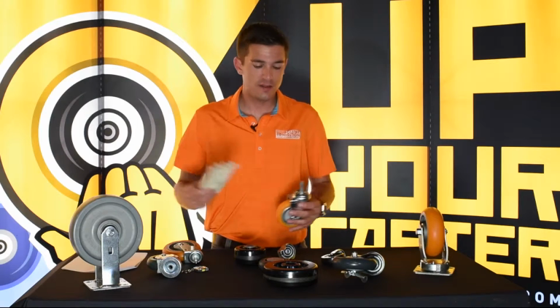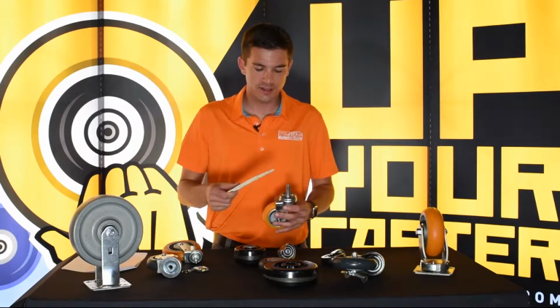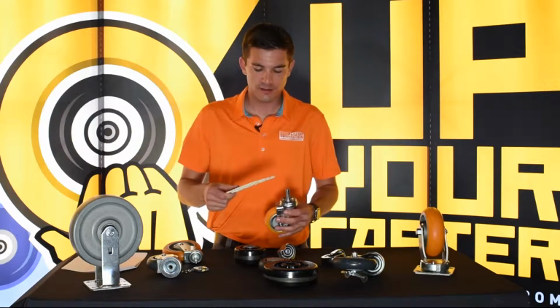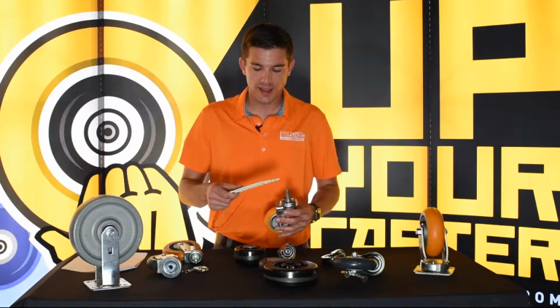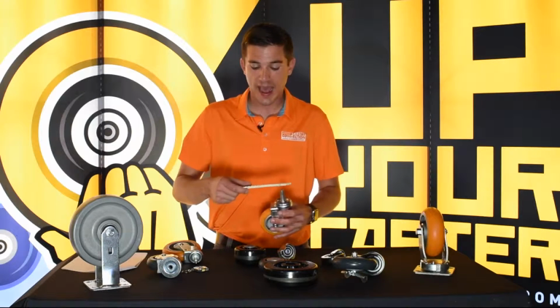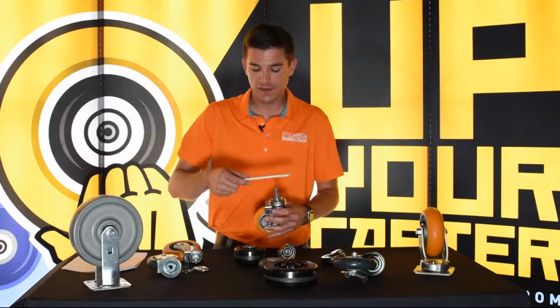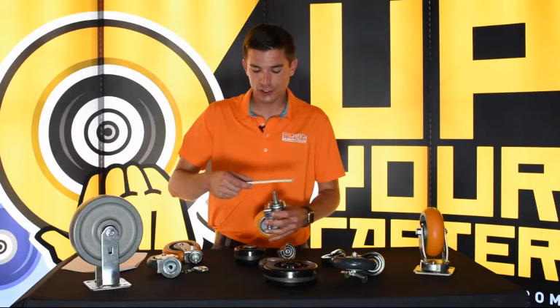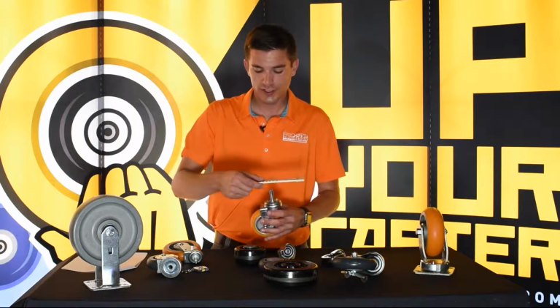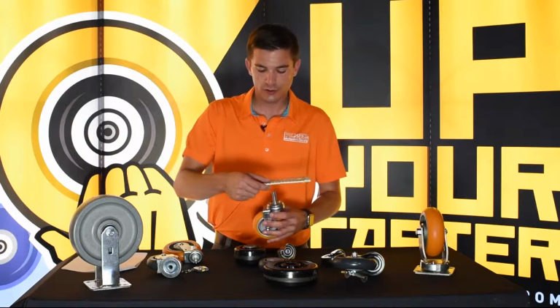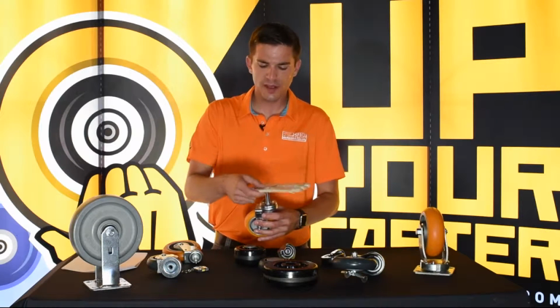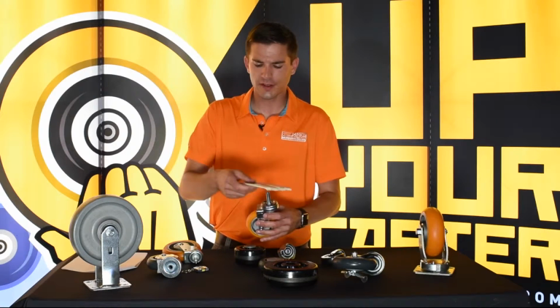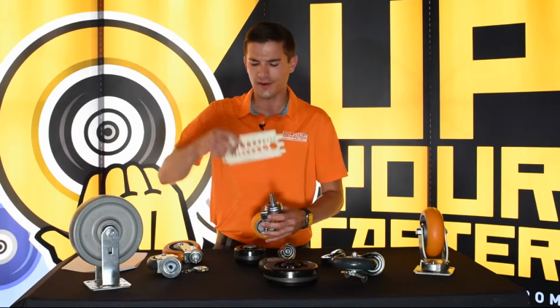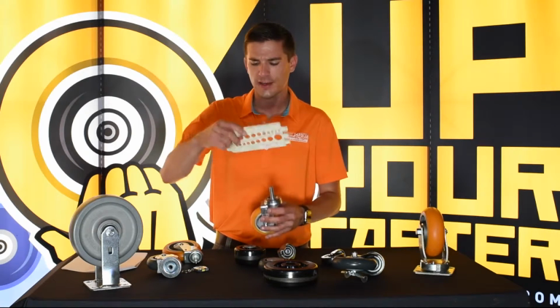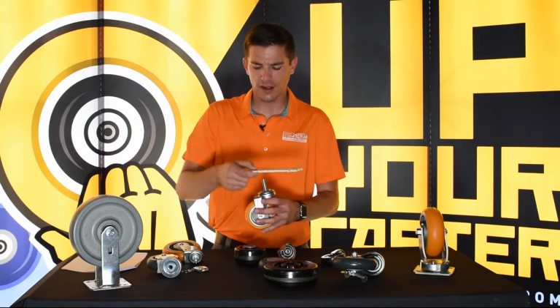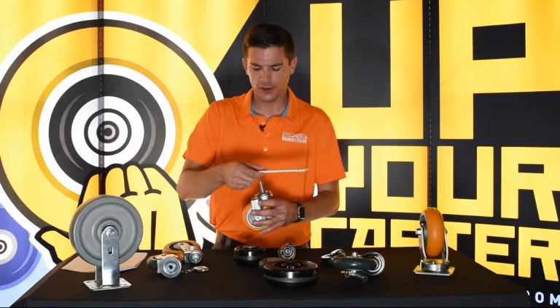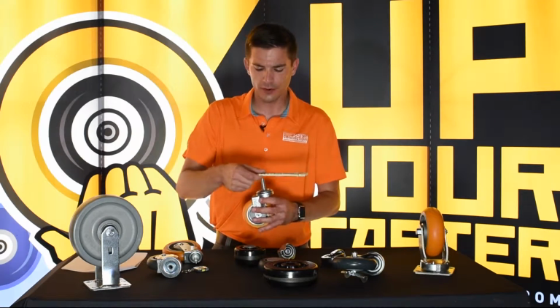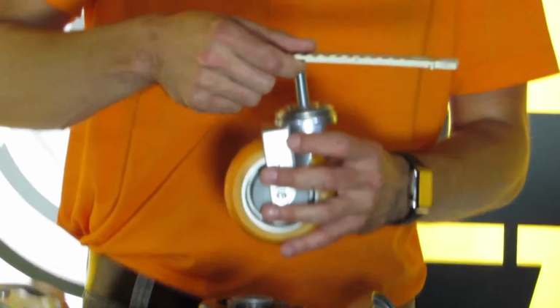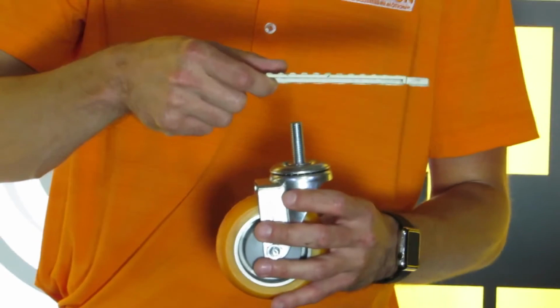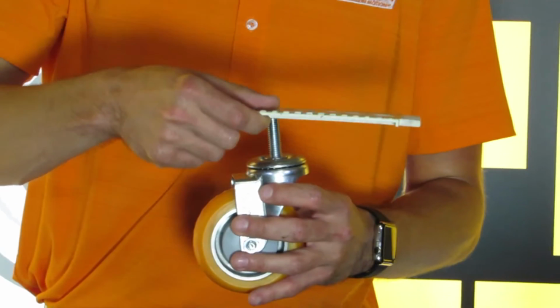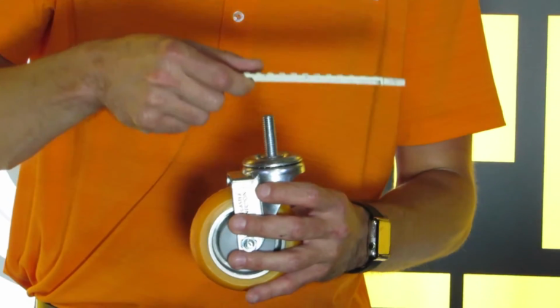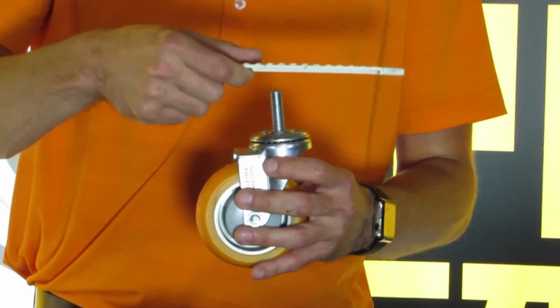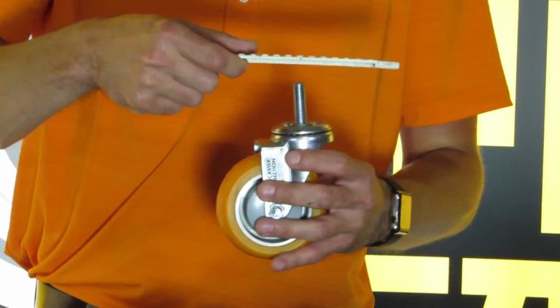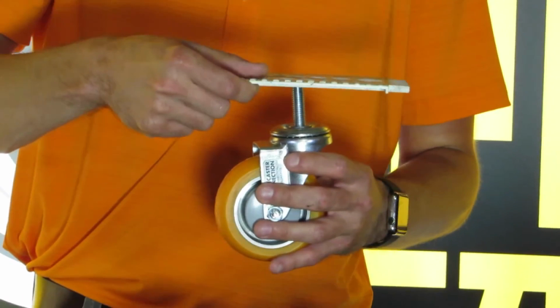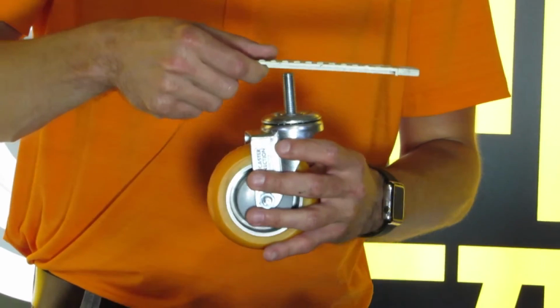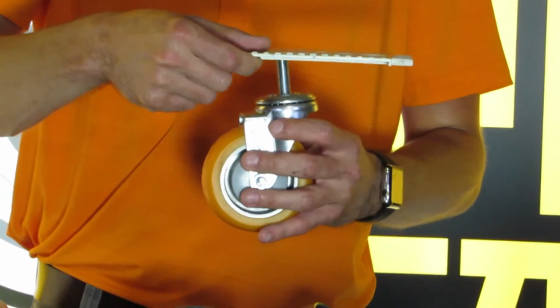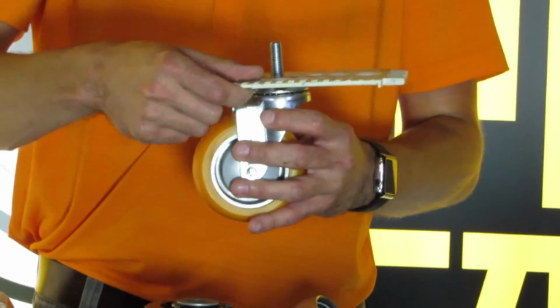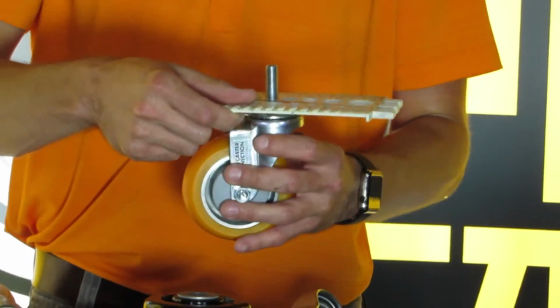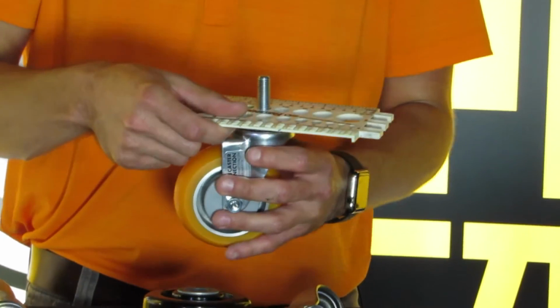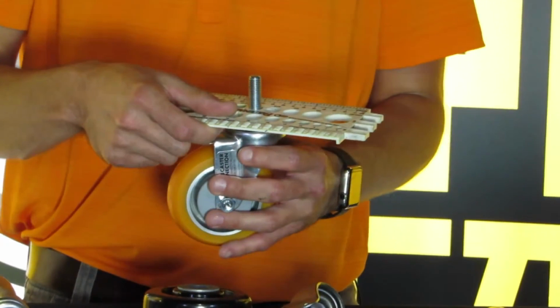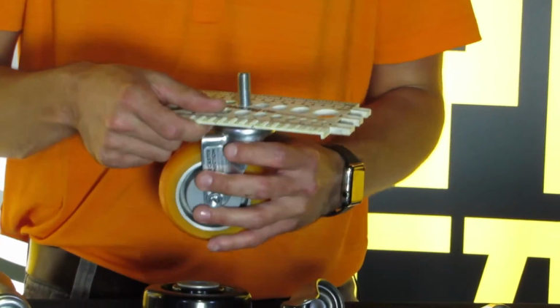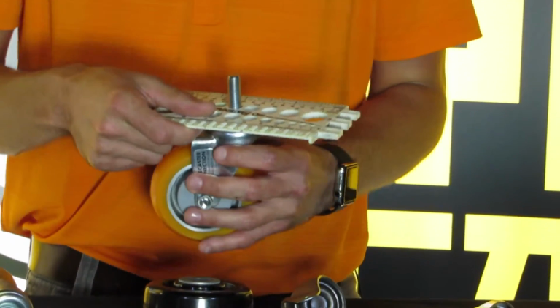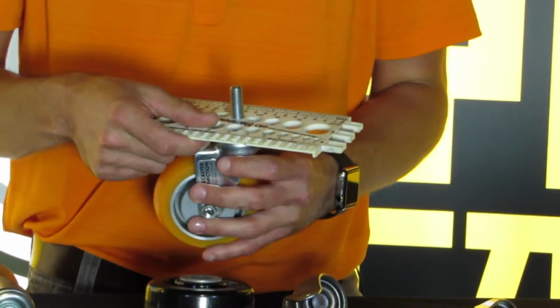This is a half inch, so you basically are going to take your caliper and go — that doesn't fit, that doesn't fit, that's too big, that fits perfectly. It's a half inch.